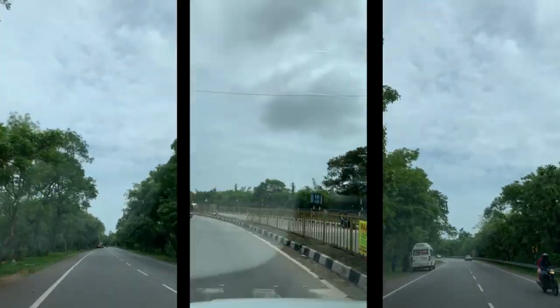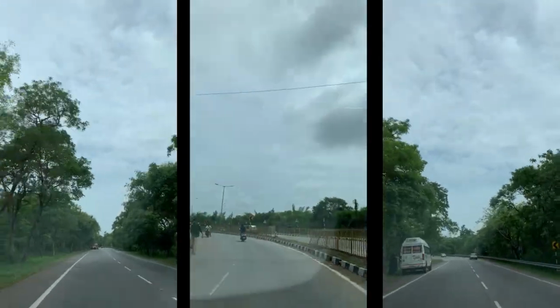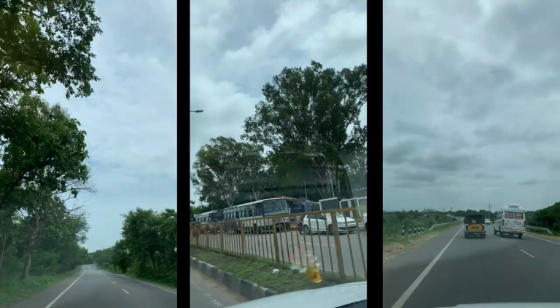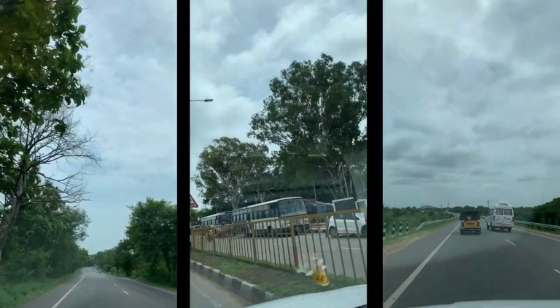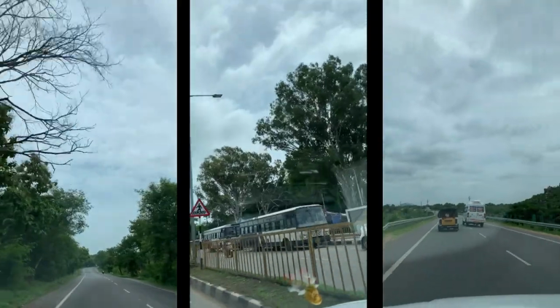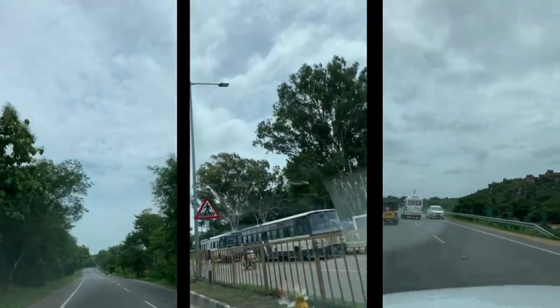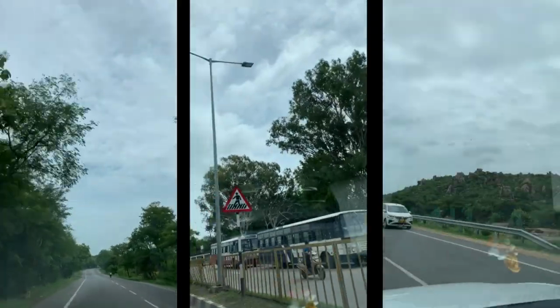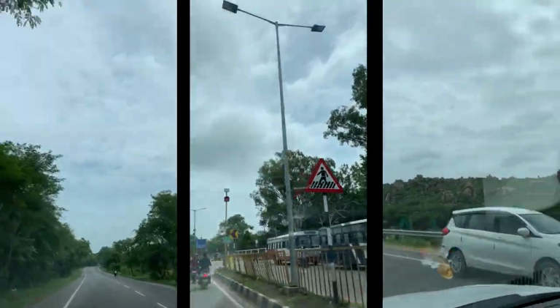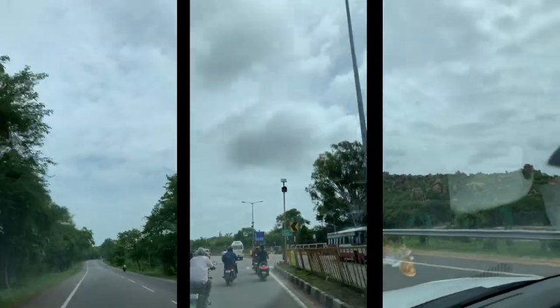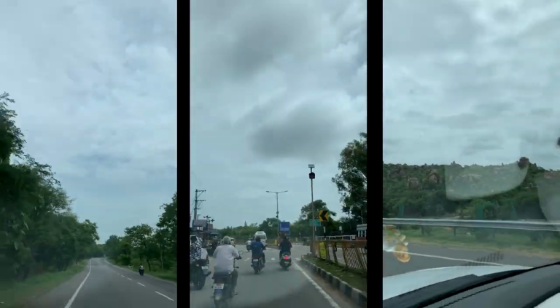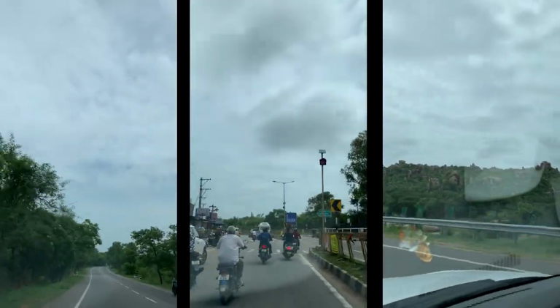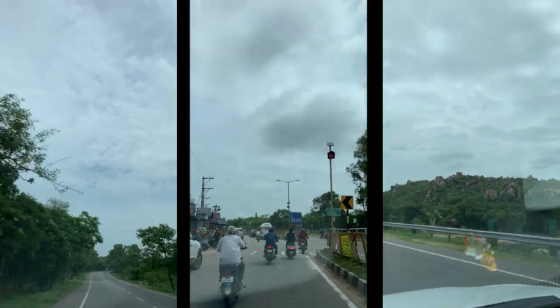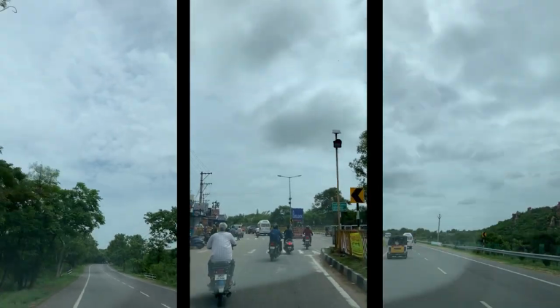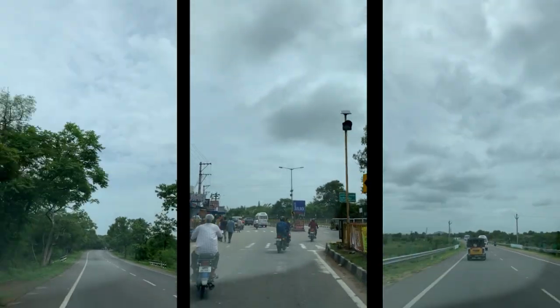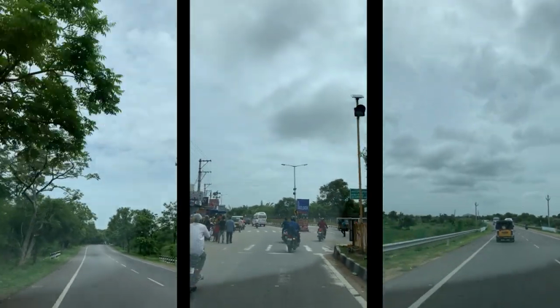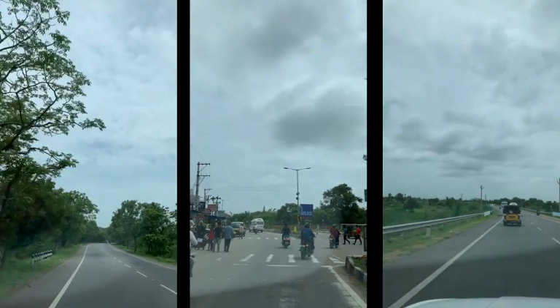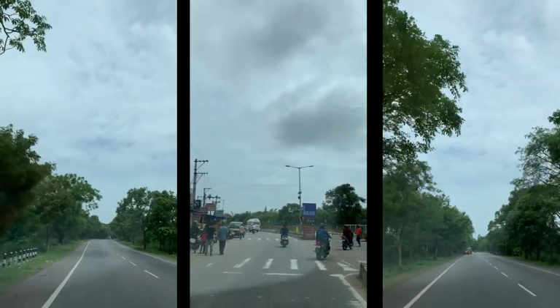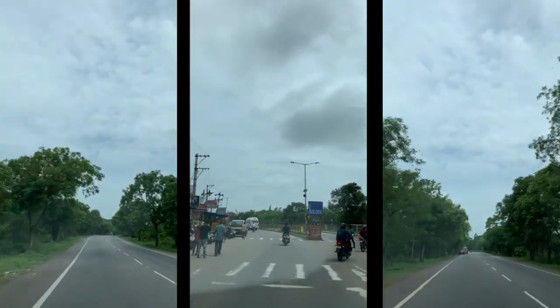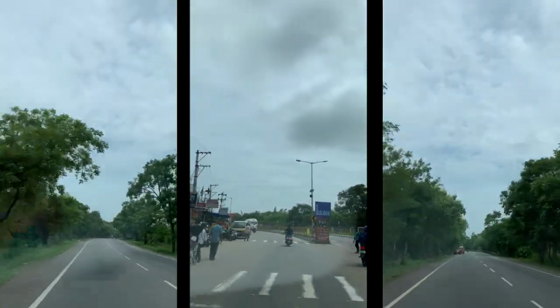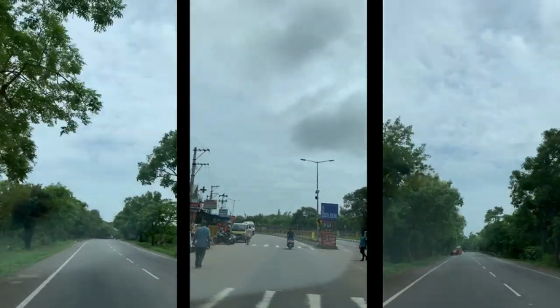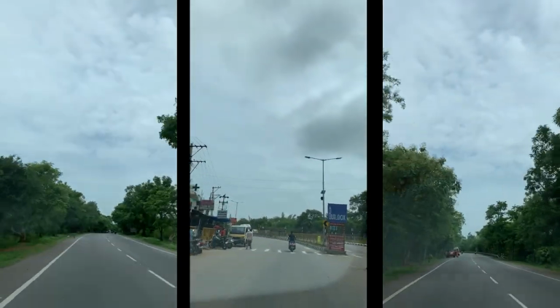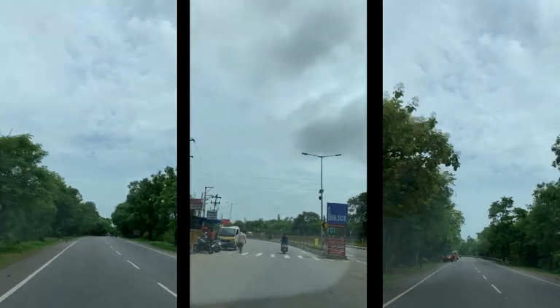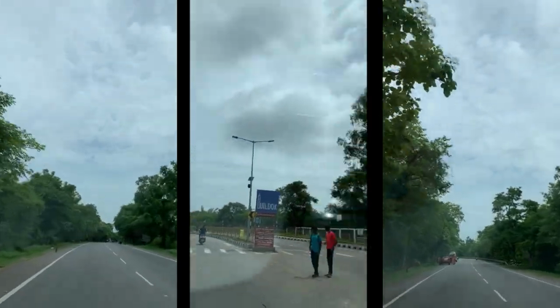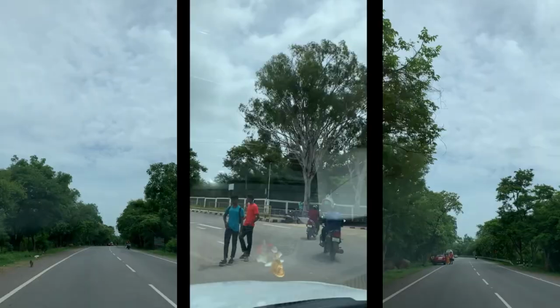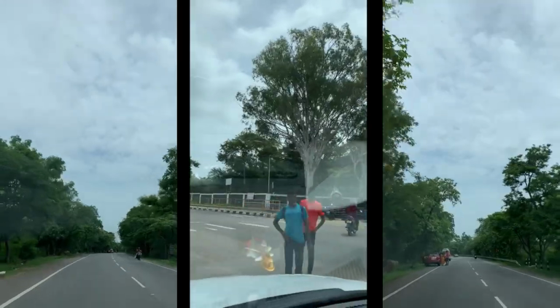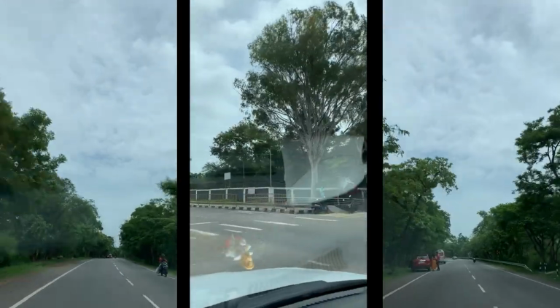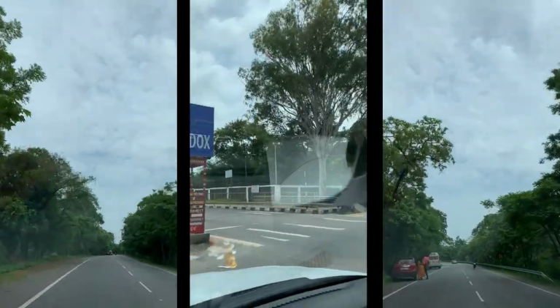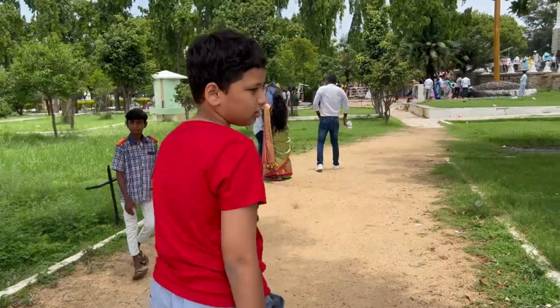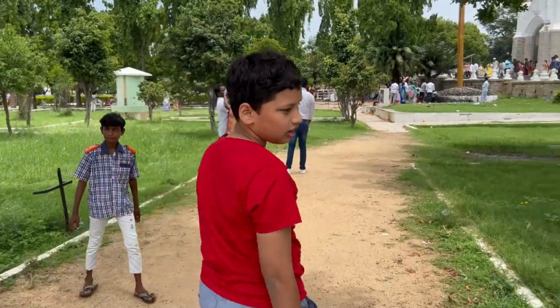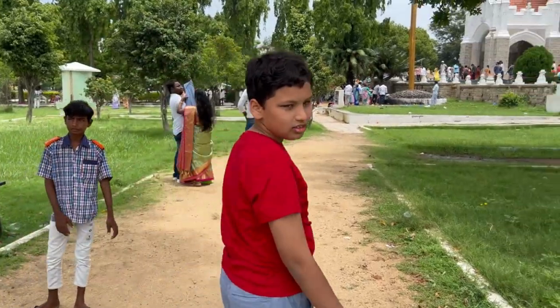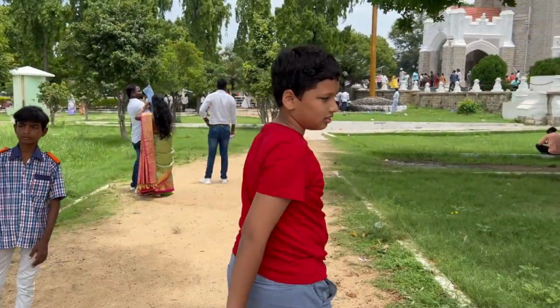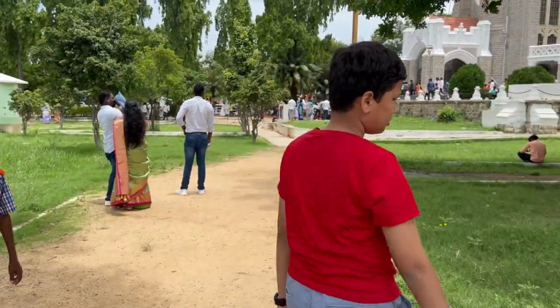To my surprise, we found a scenic place which is just 90 kilometers away from my home. This place is known as Nagapur Forest Road — we took this road which goes between the forest.